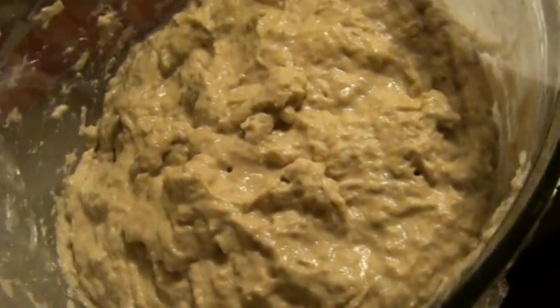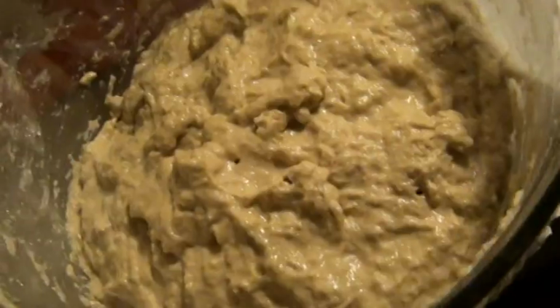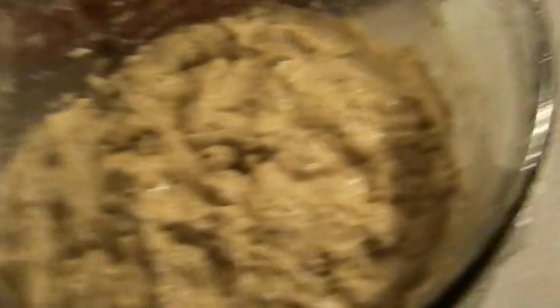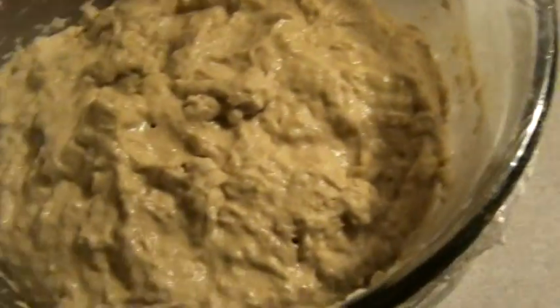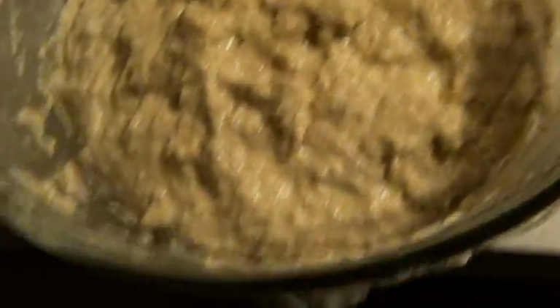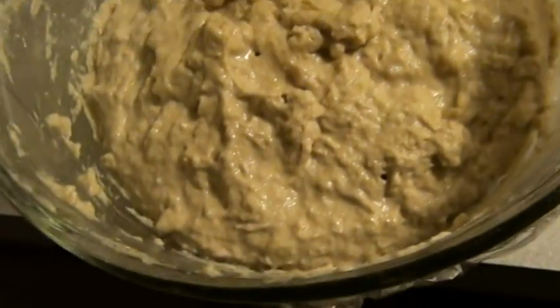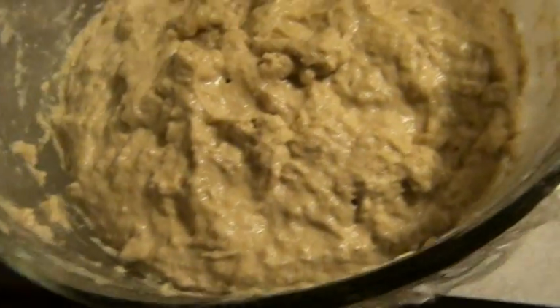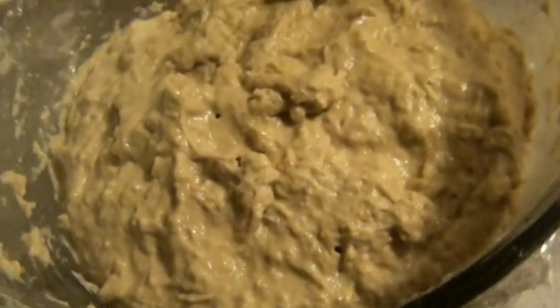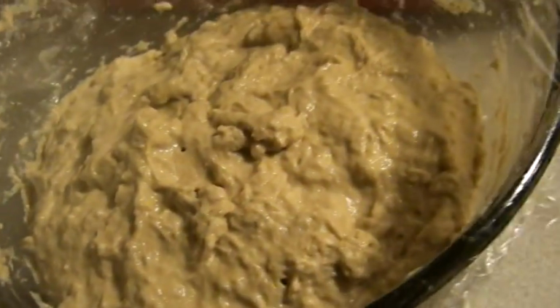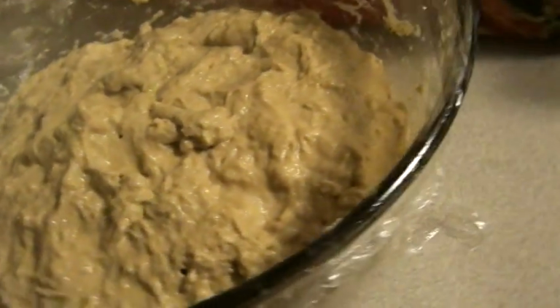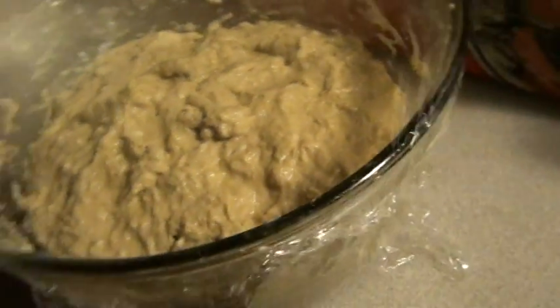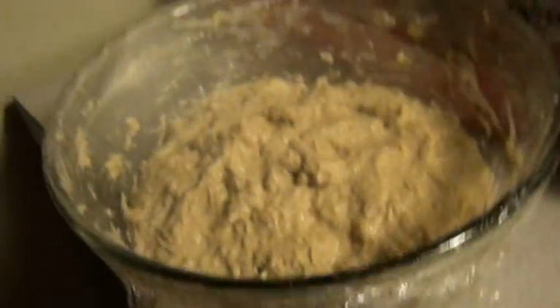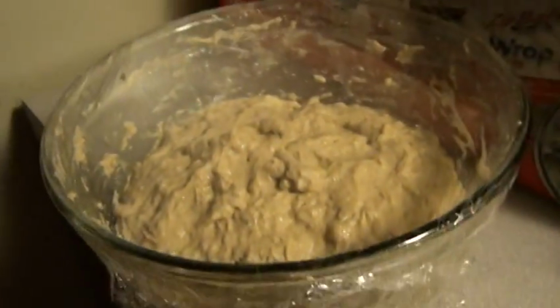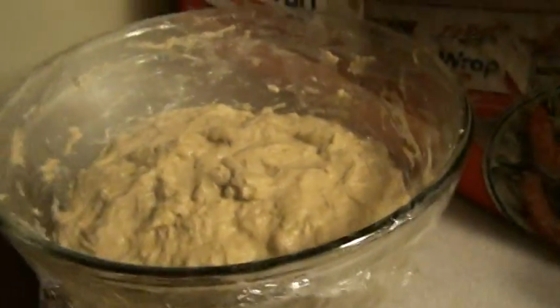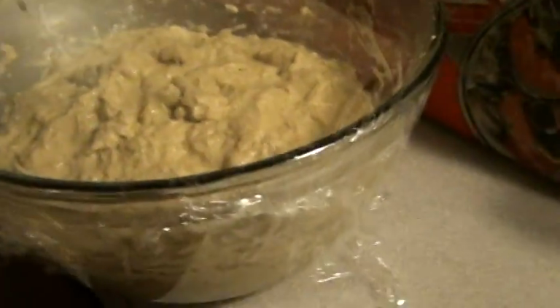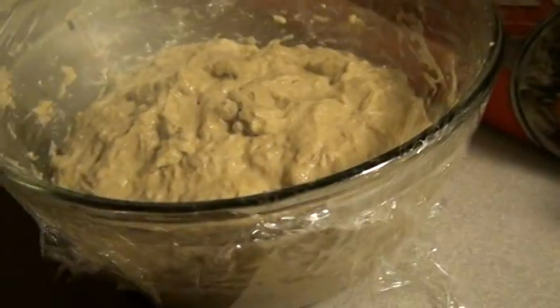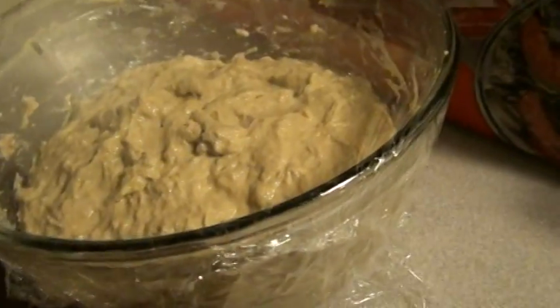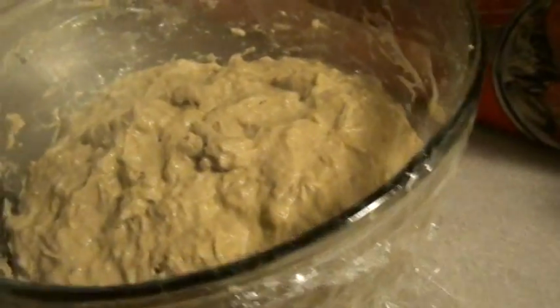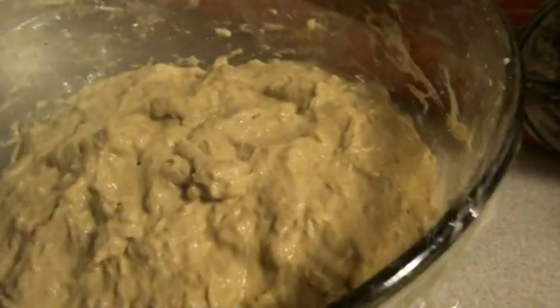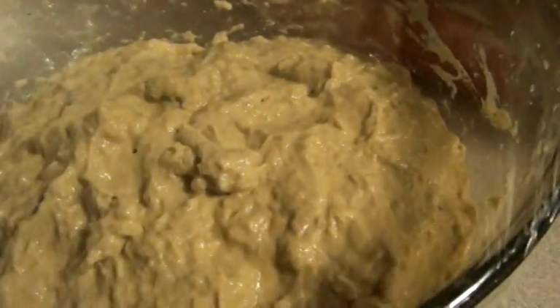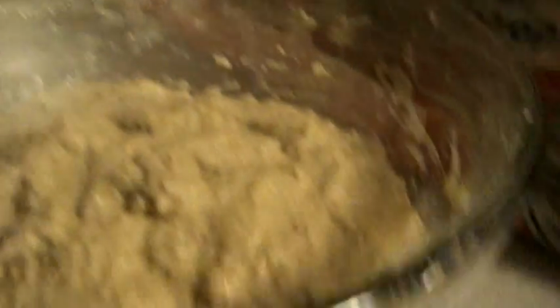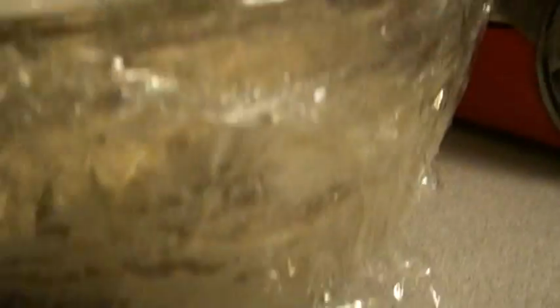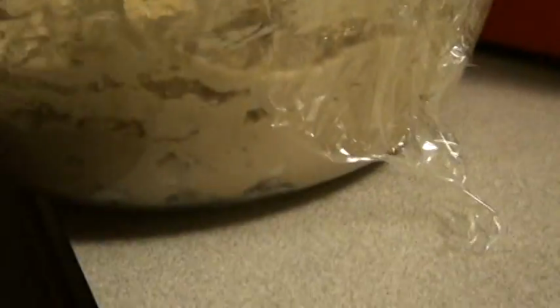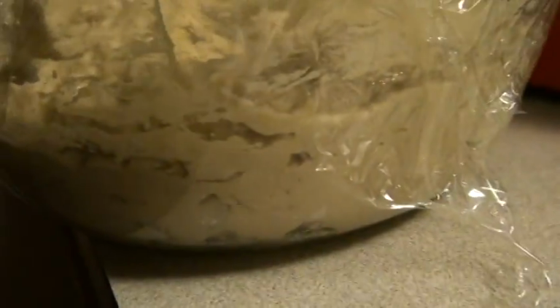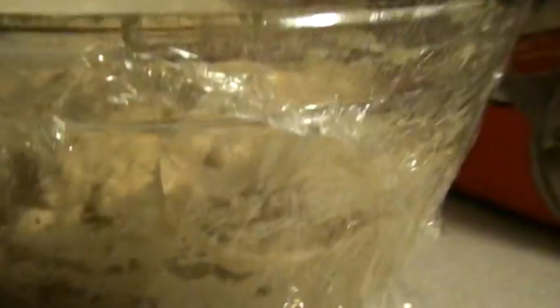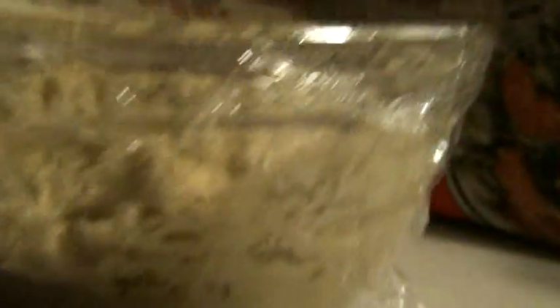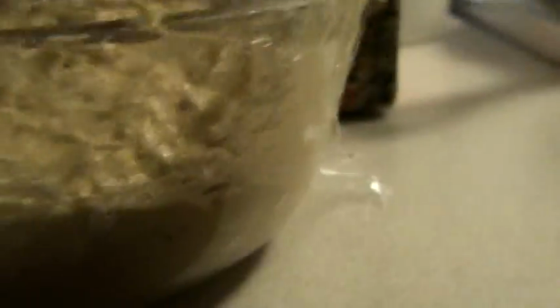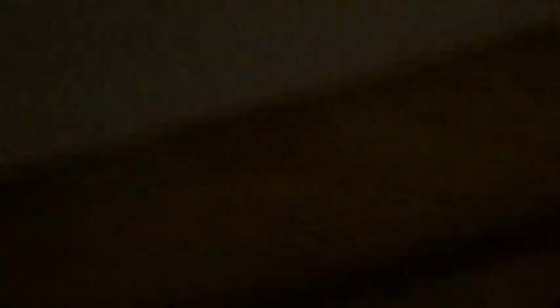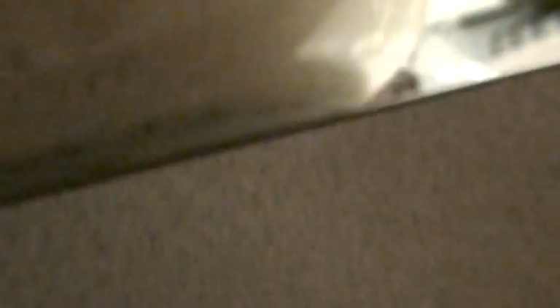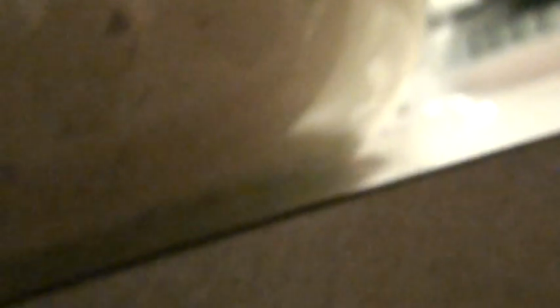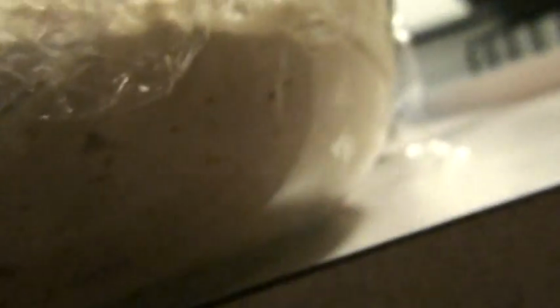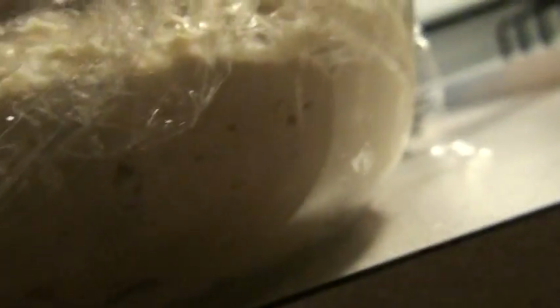I know it kind of looks like oatmeal vomit, but within 12 or so hours this thing's going to rise up and it's going to look a whole lot more poofier because there's yeast in there, there's flour, salt, and beer.